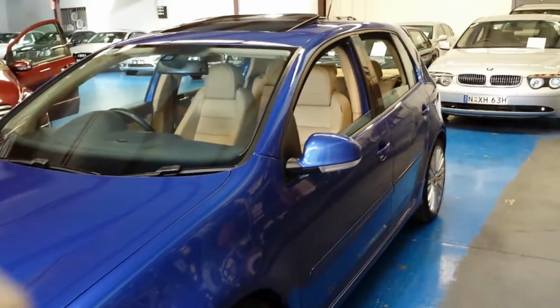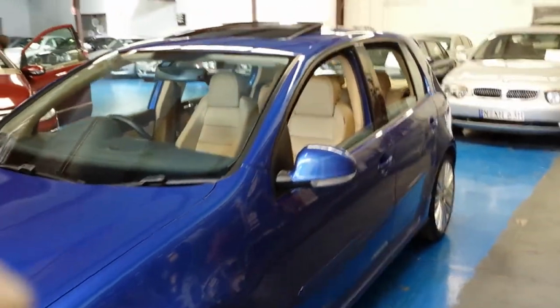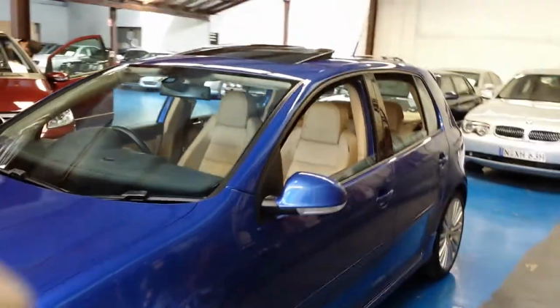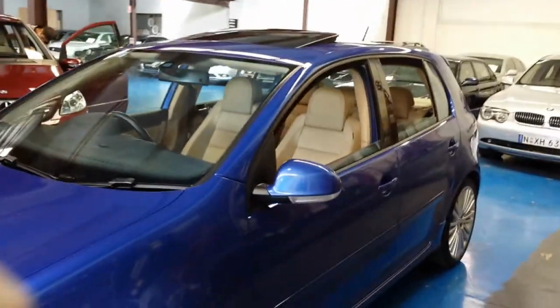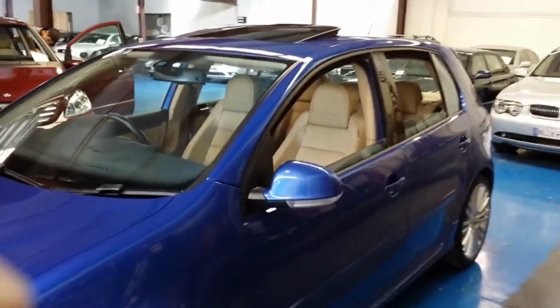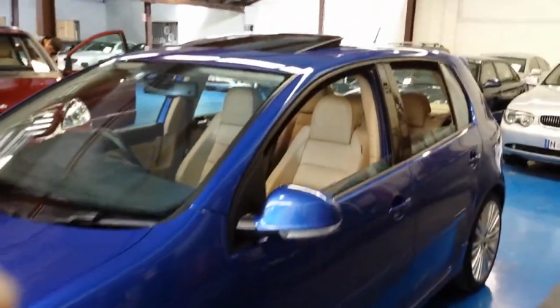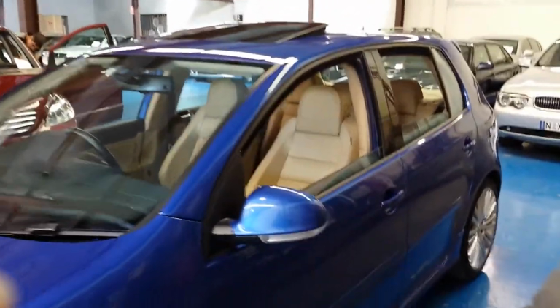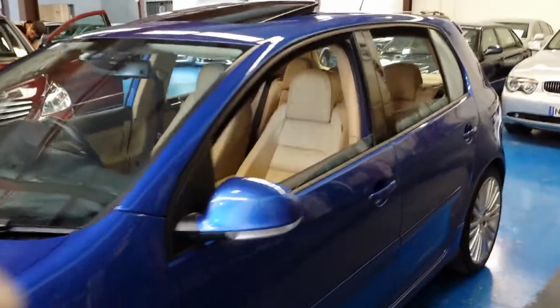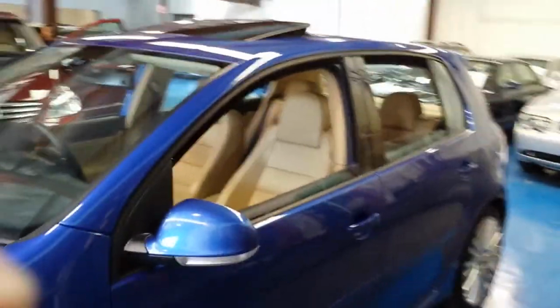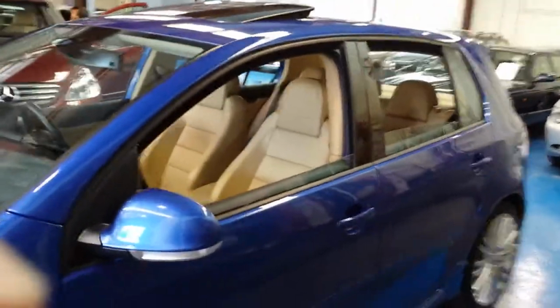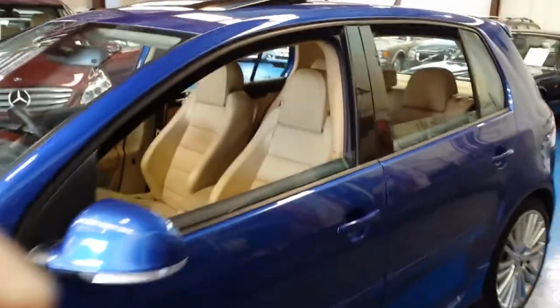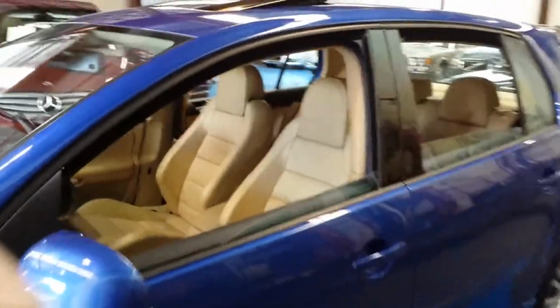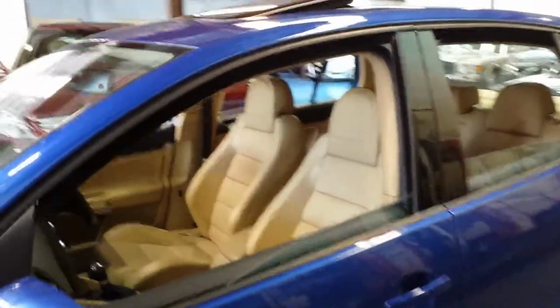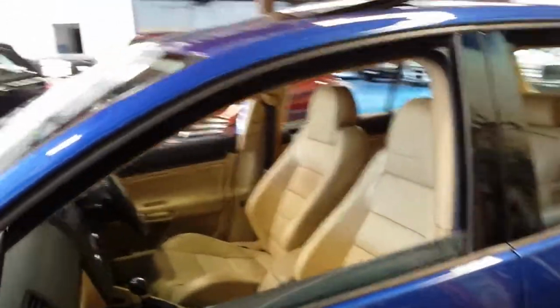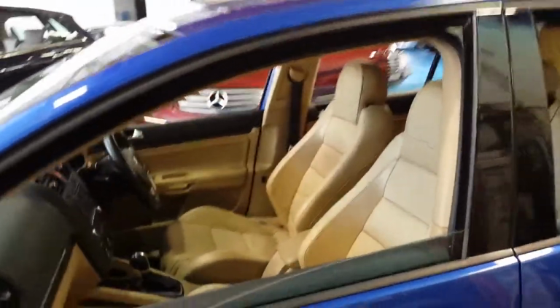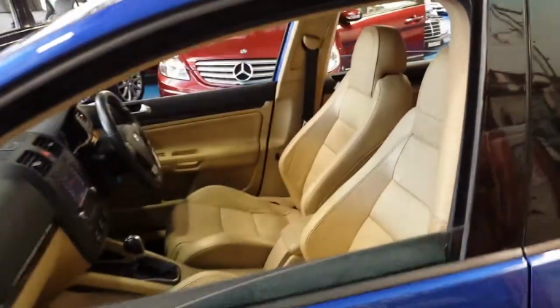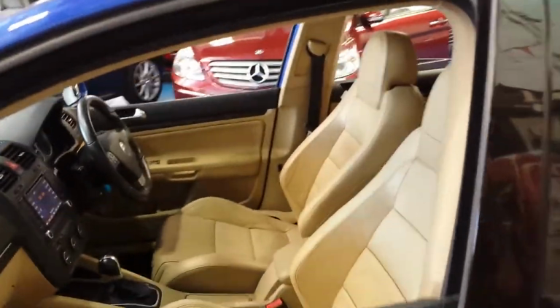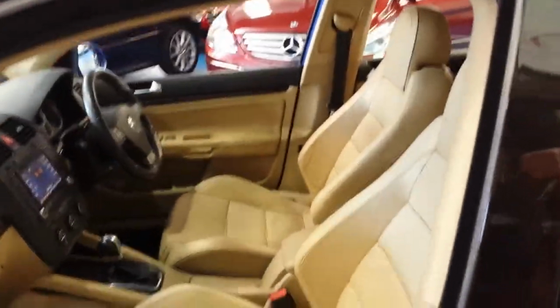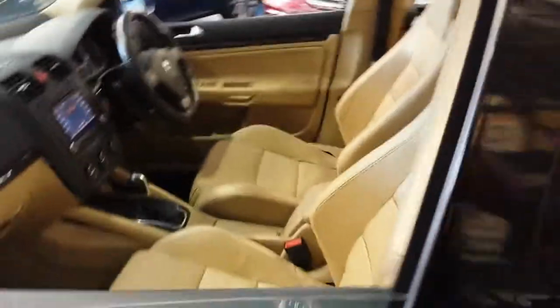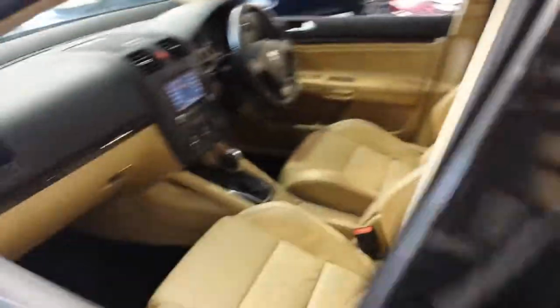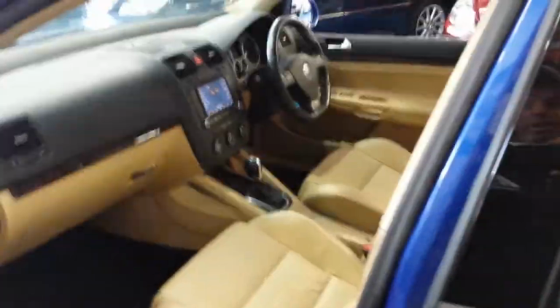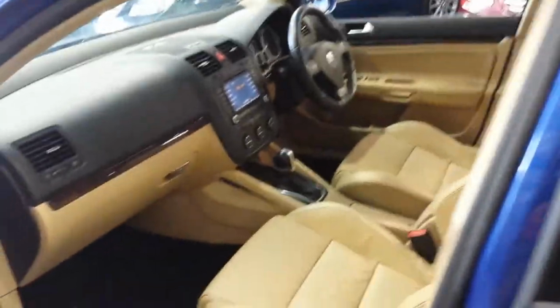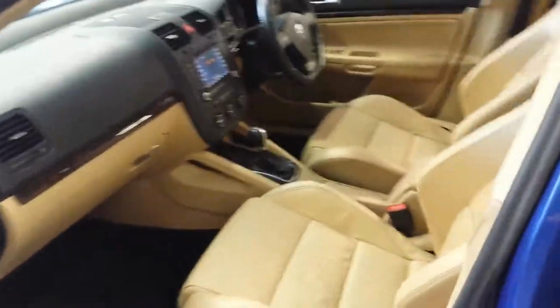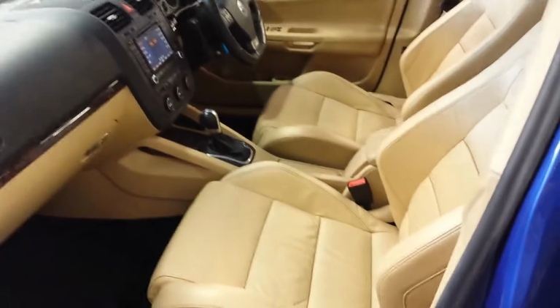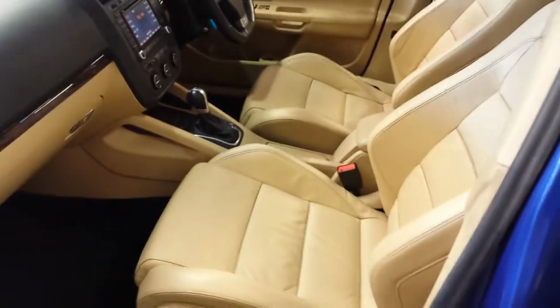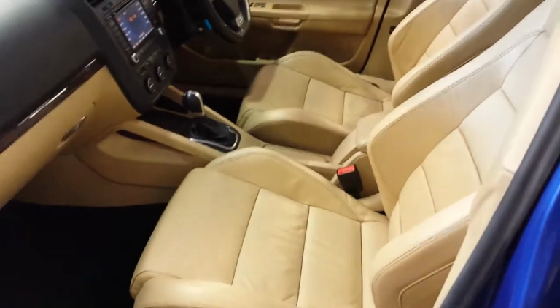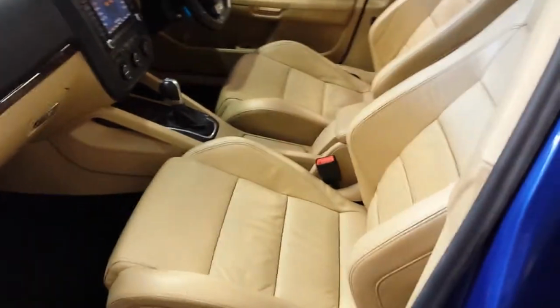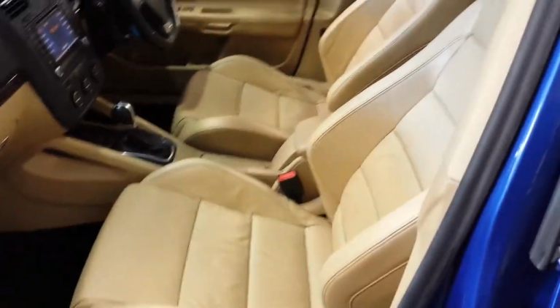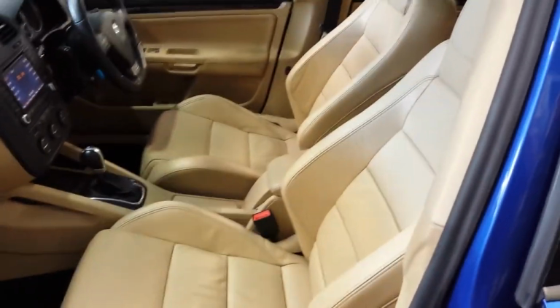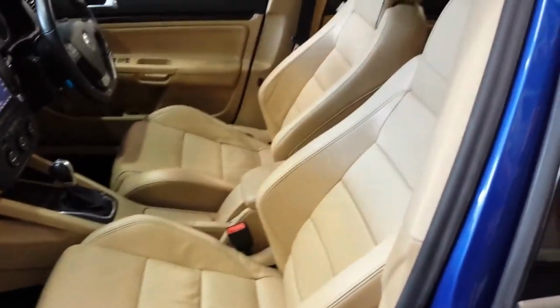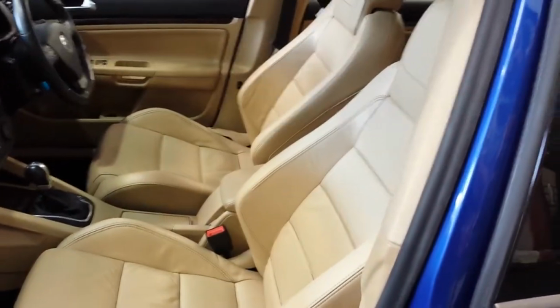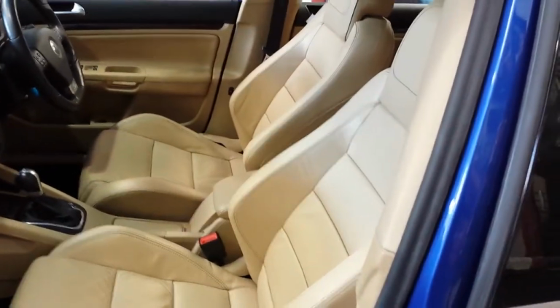You're talking factory leather interior, factory sunroof, navigation with the big screen, and just have a look at it inside — this lovely dark blue with the beige leather interior.